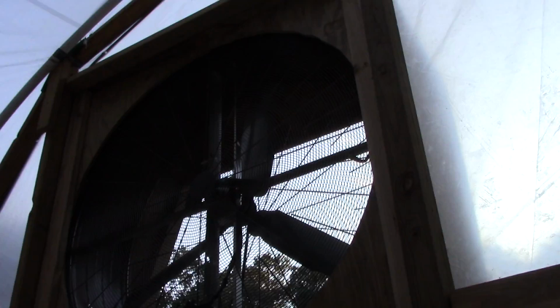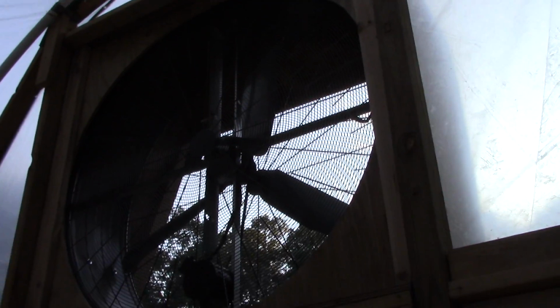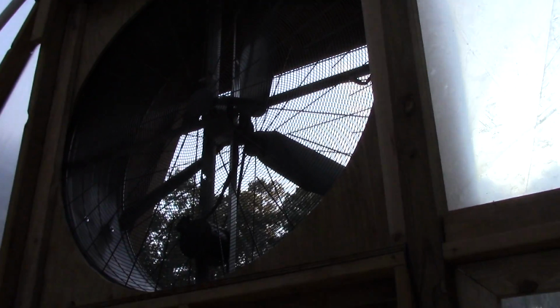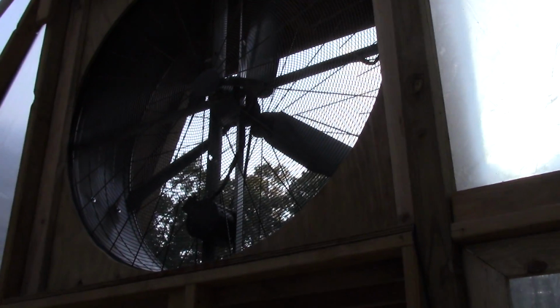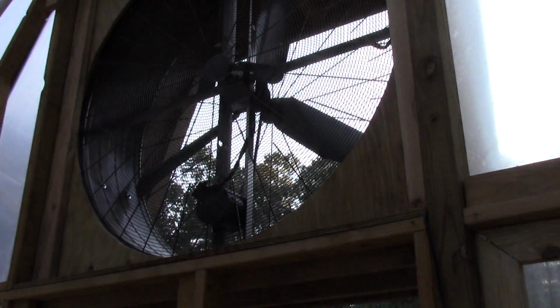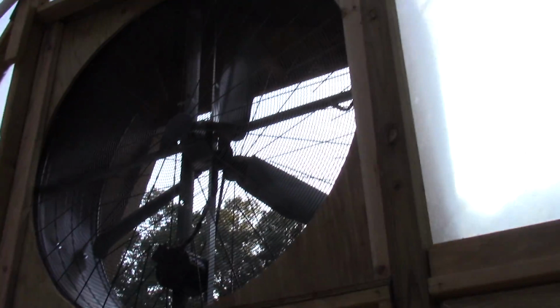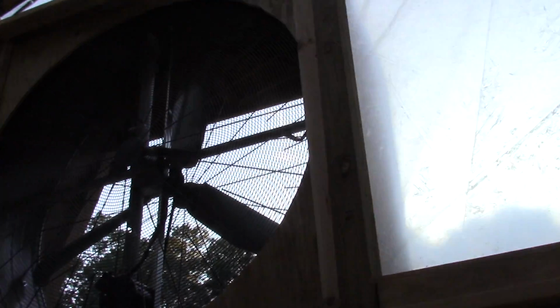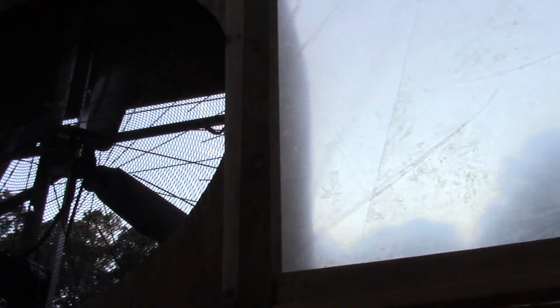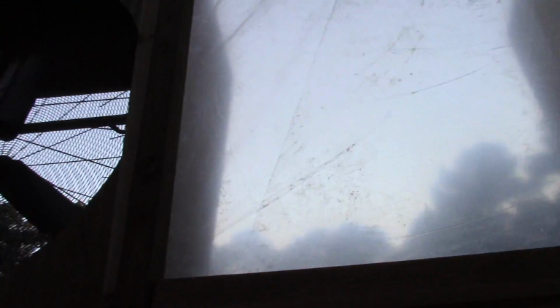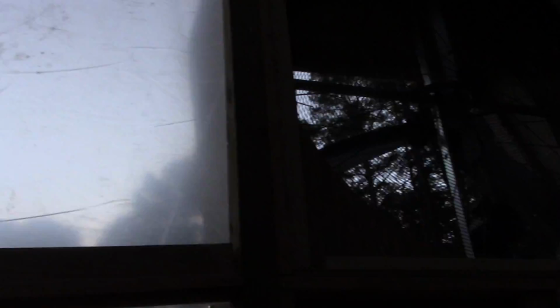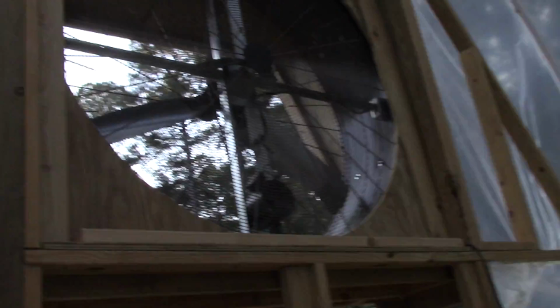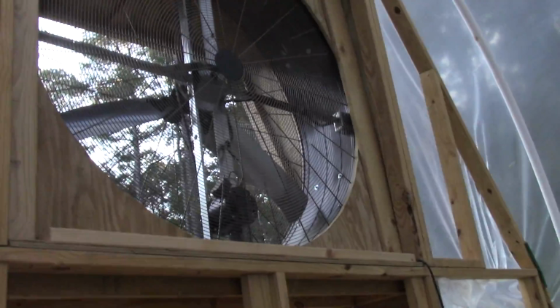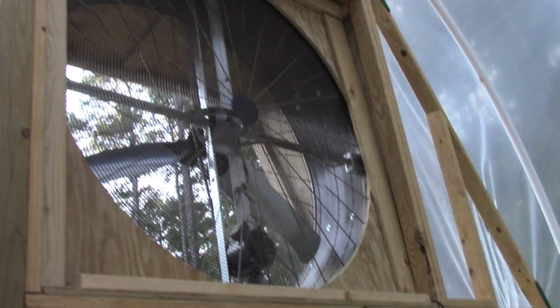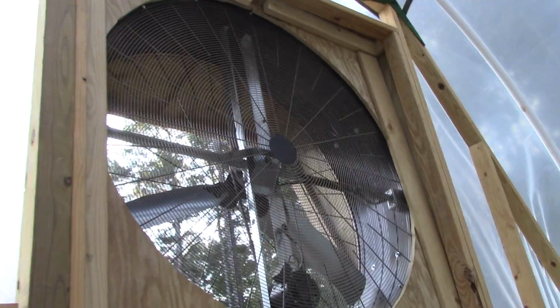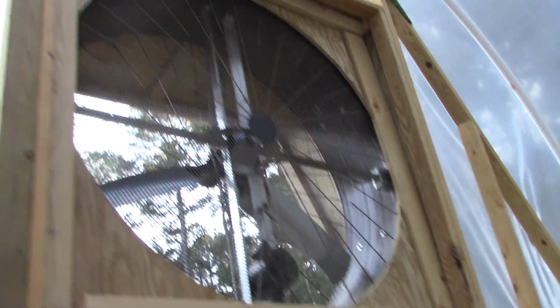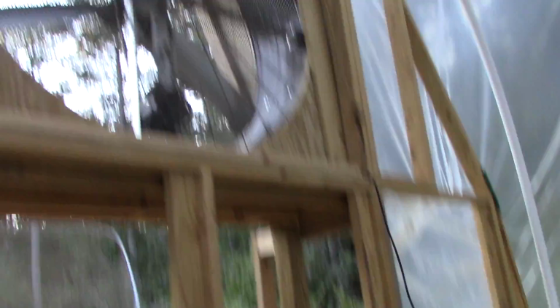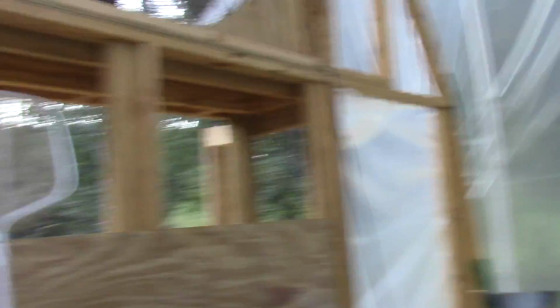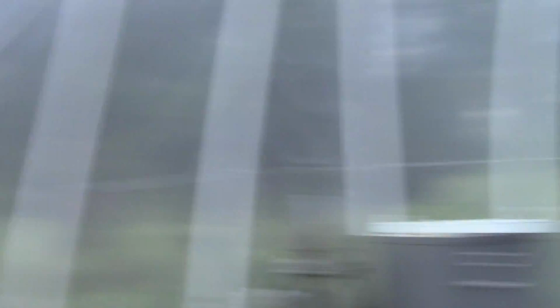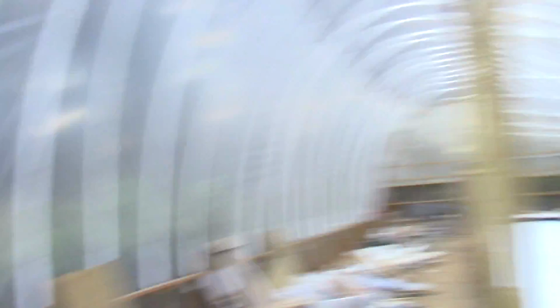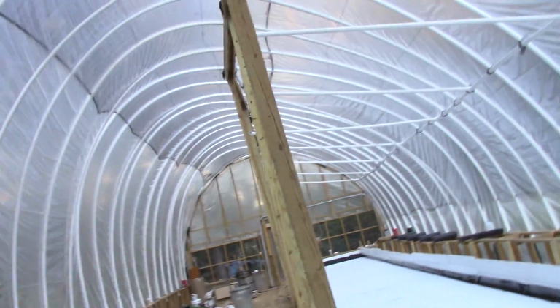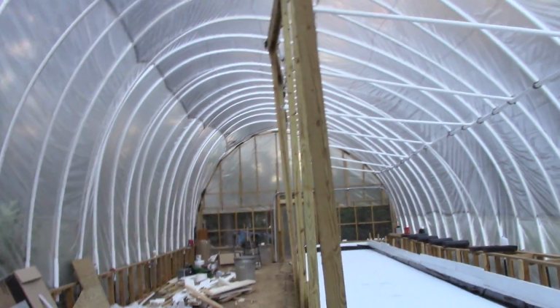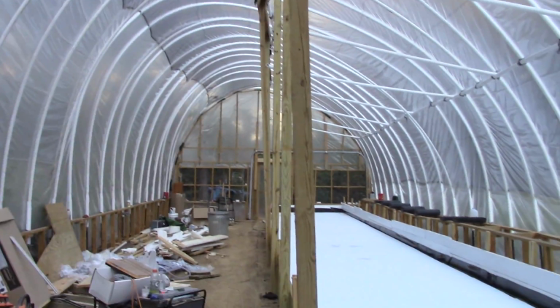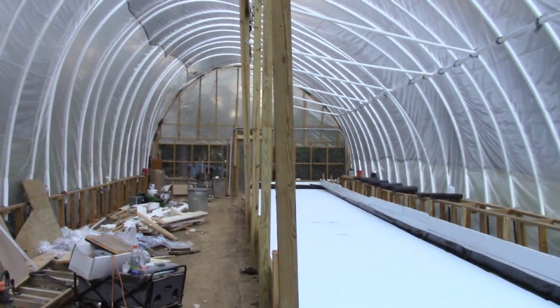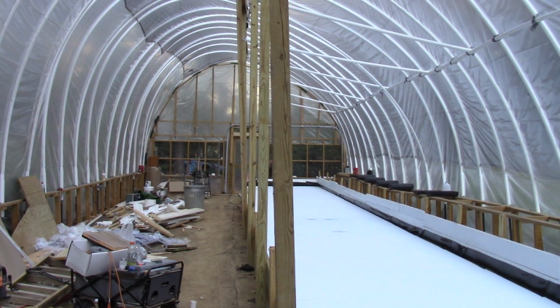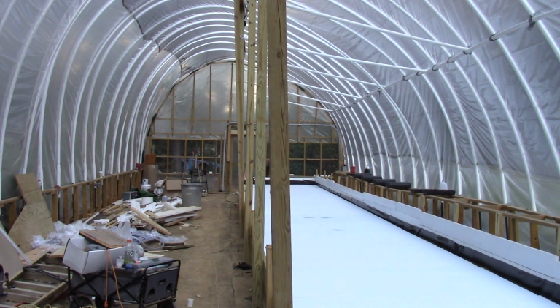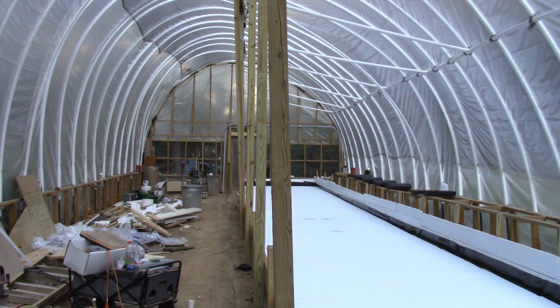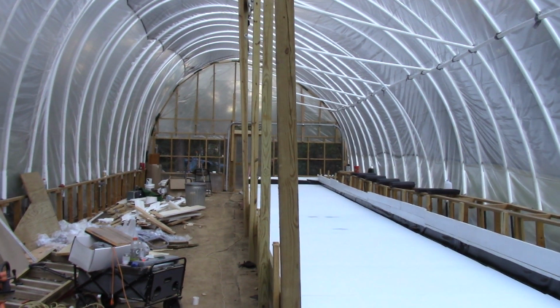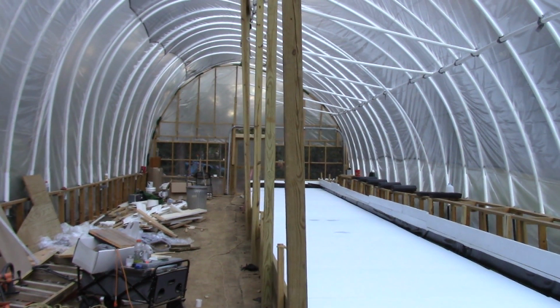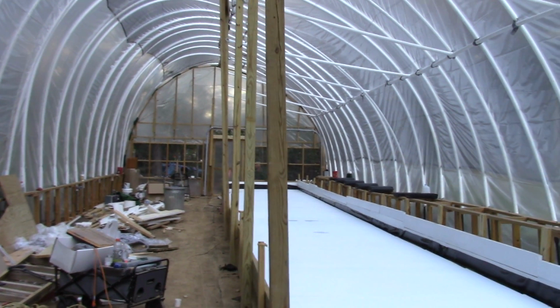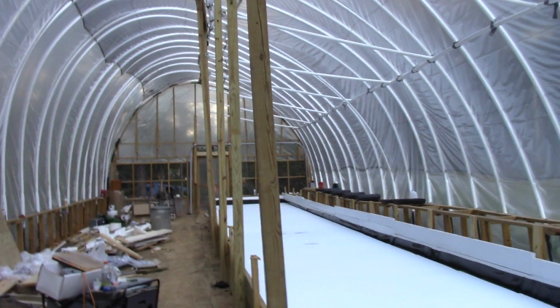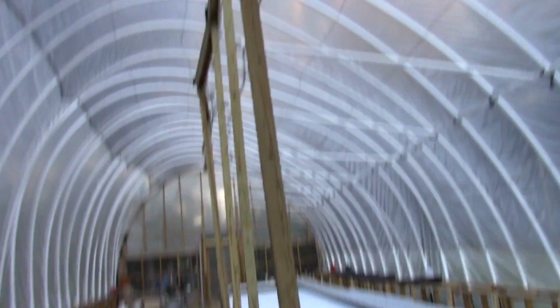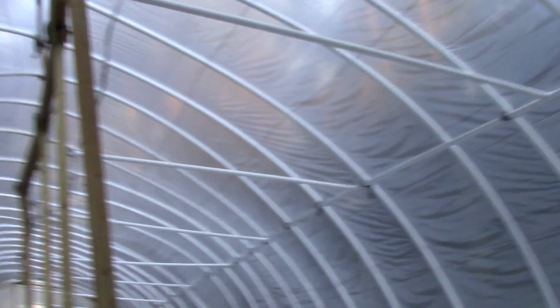Here are my fans — that's a five-foot diameter fan, and another five-foot diameter fan. When I put swamp coolers at the other end, it will pull the air through them and help cool the greenhouse off.